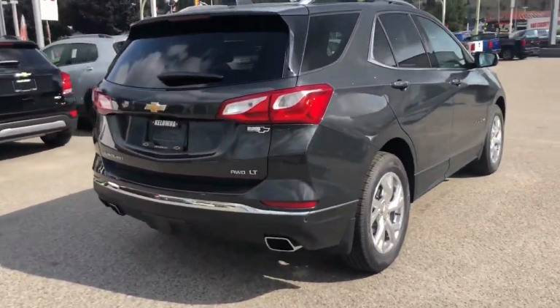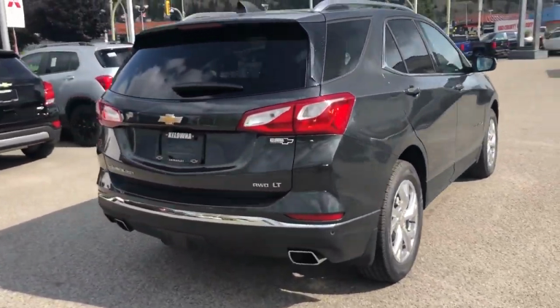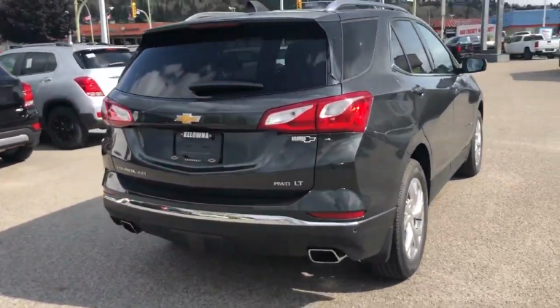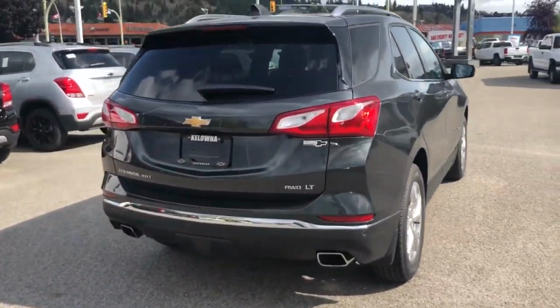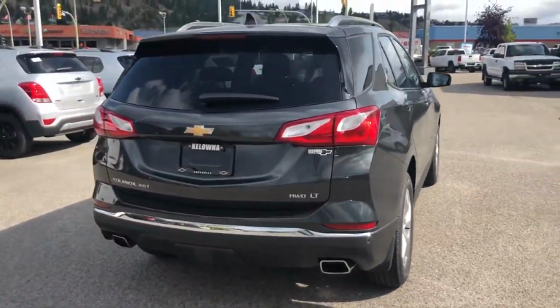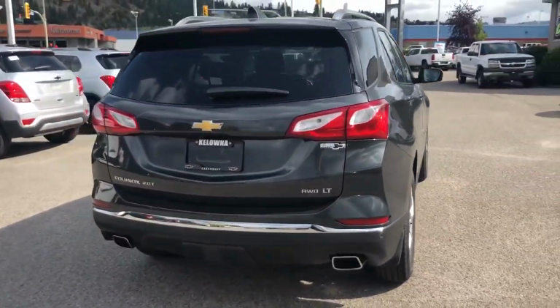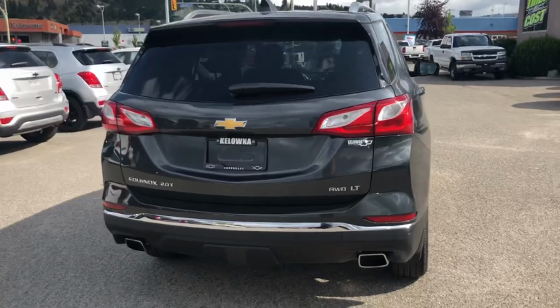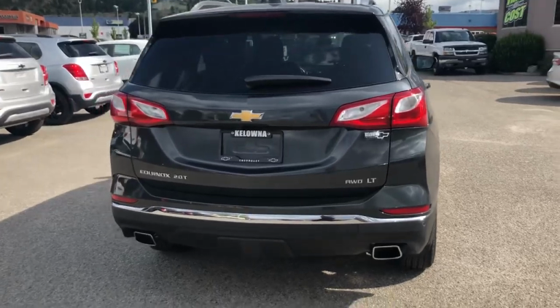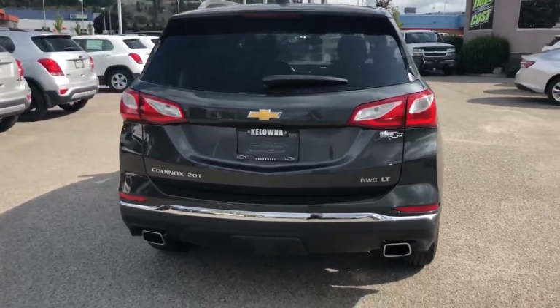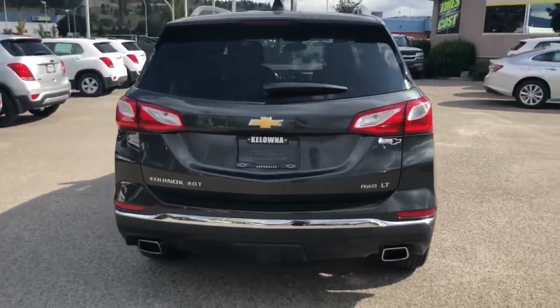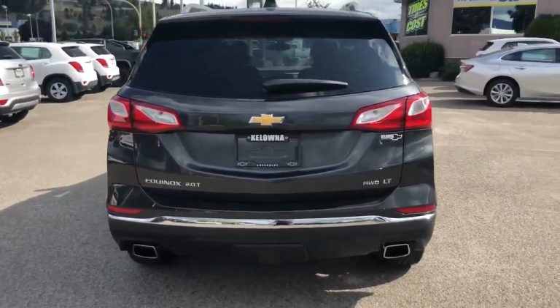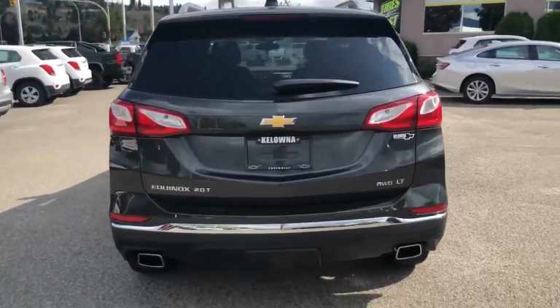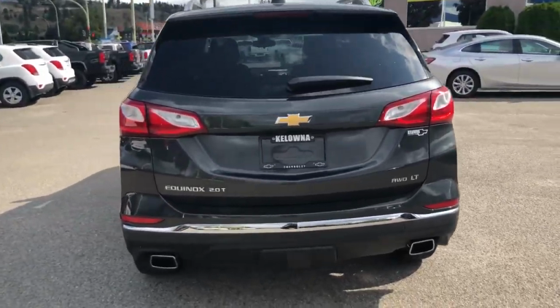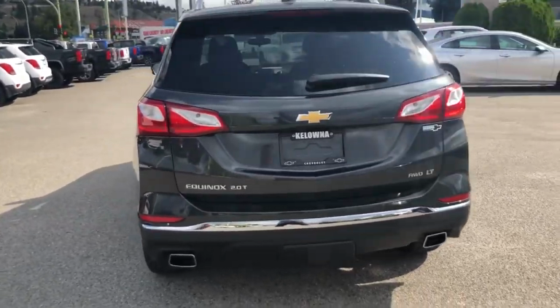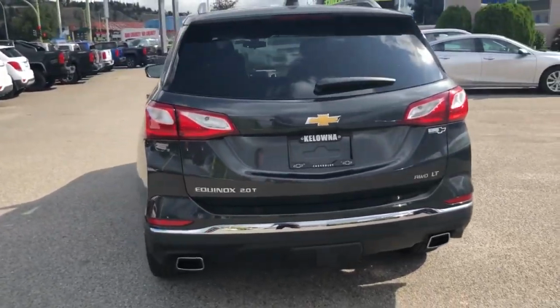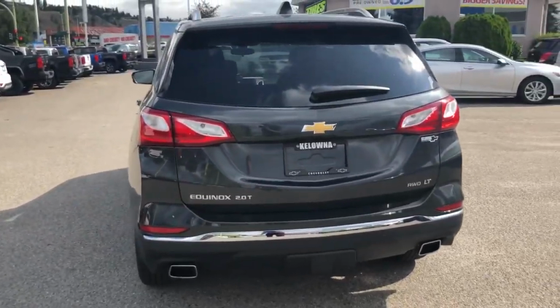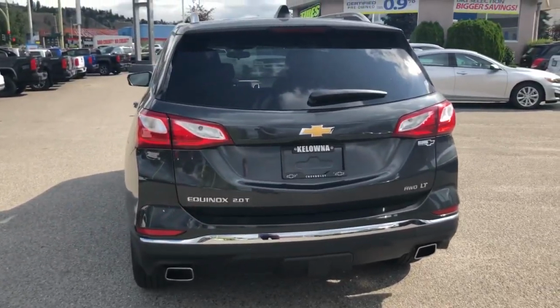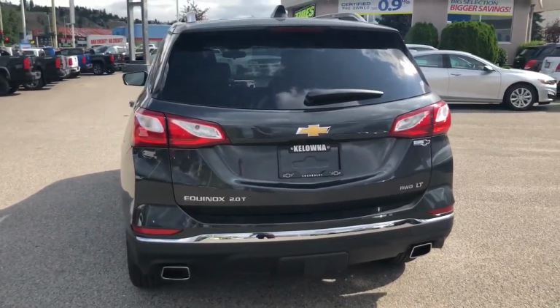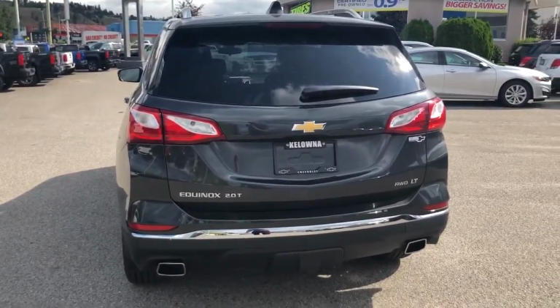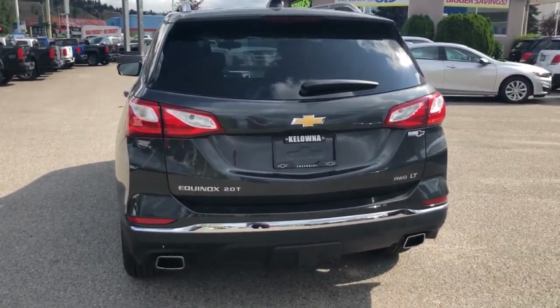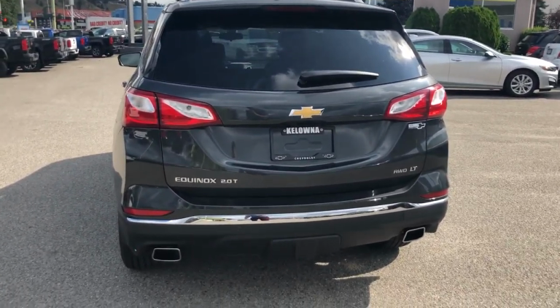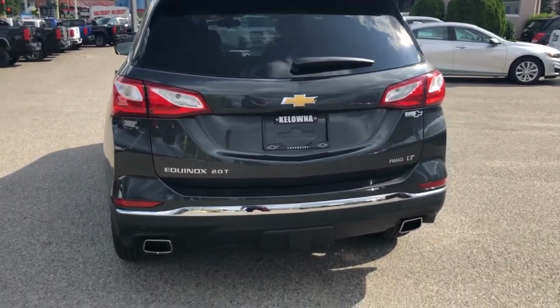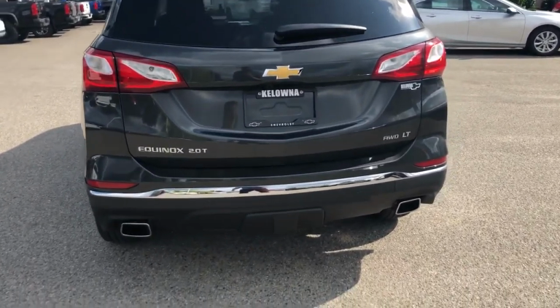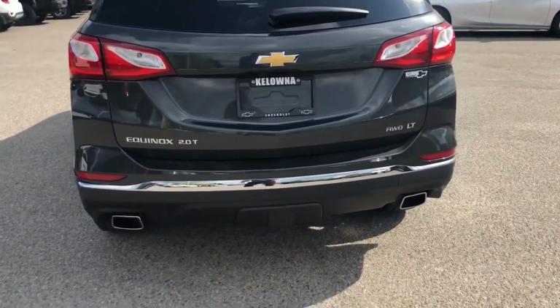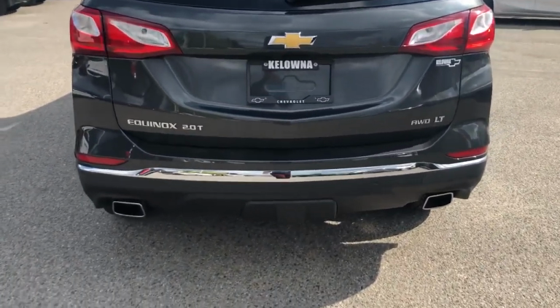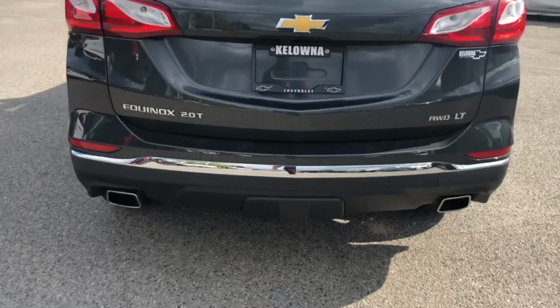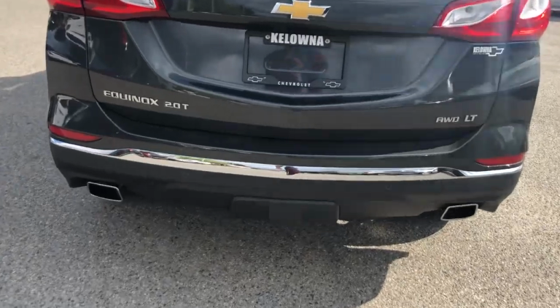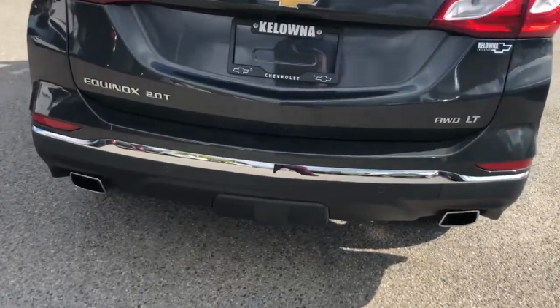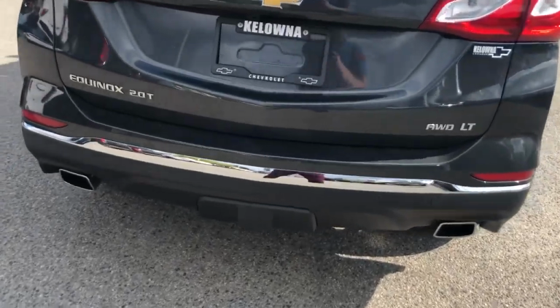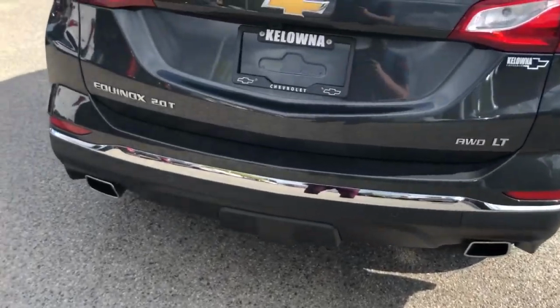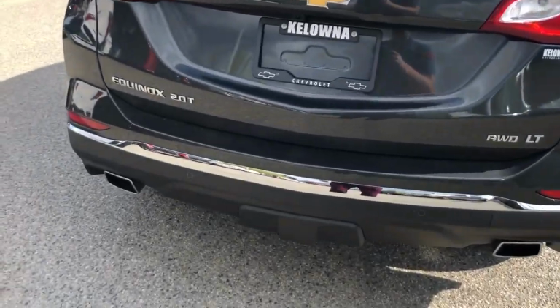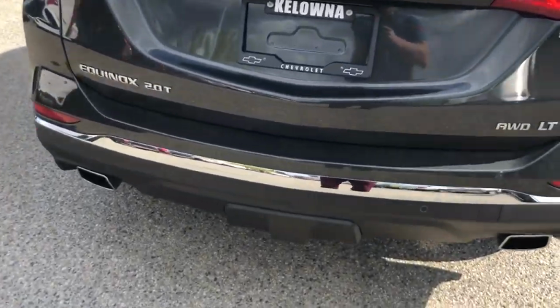LT all-wheel drive with the two-liter turbo engine, so it does have that extra kick that you need, along with the higher towing capacity as well.